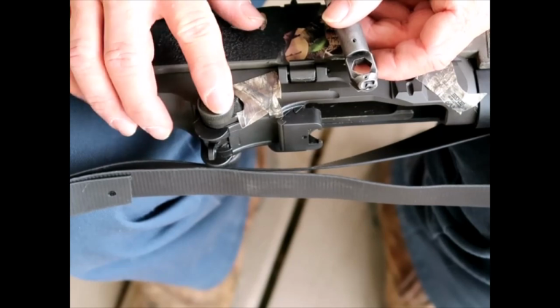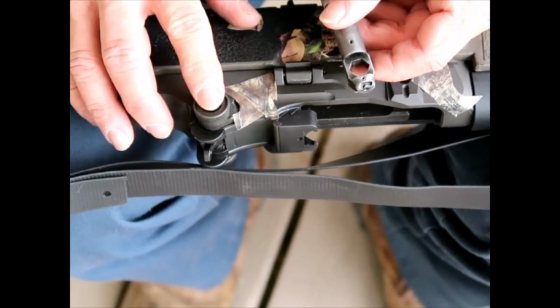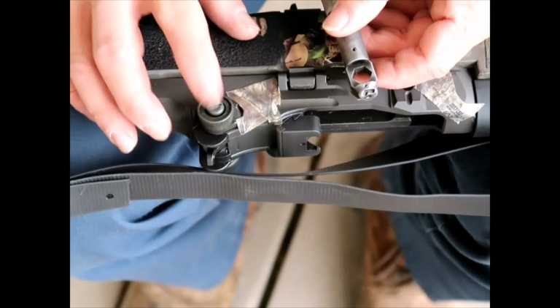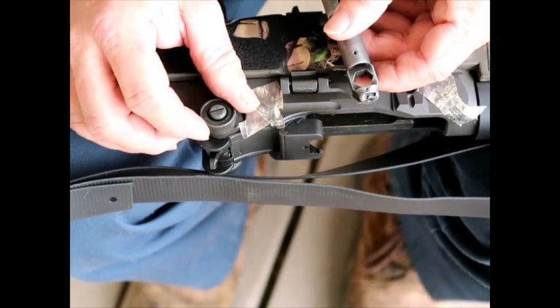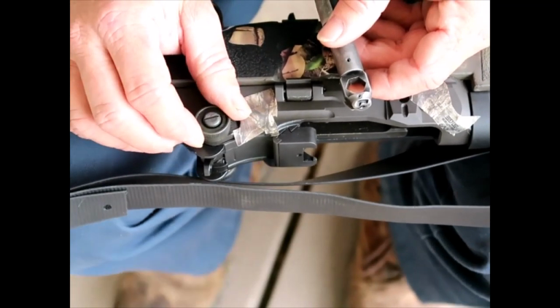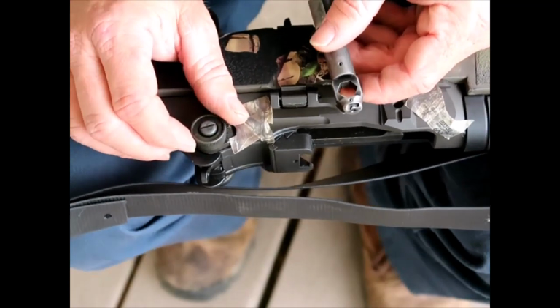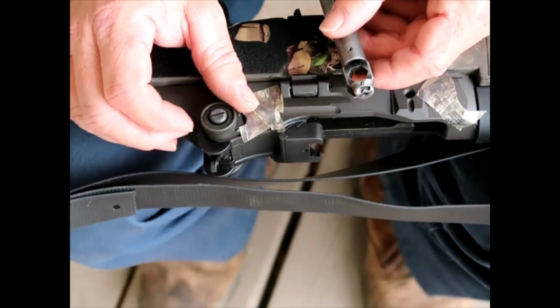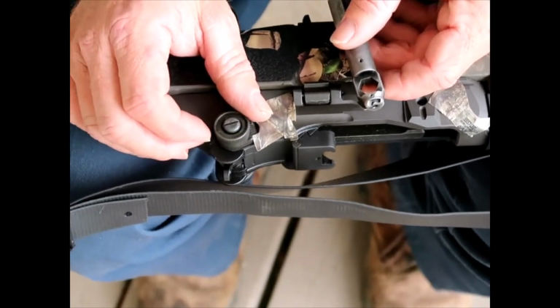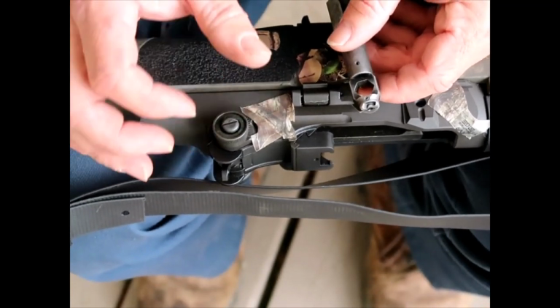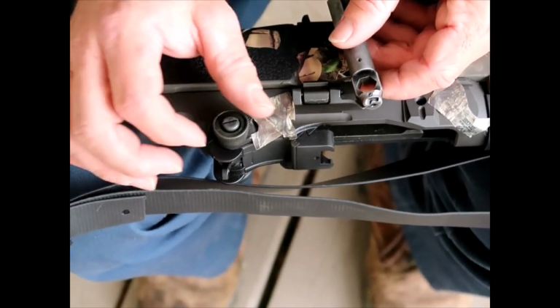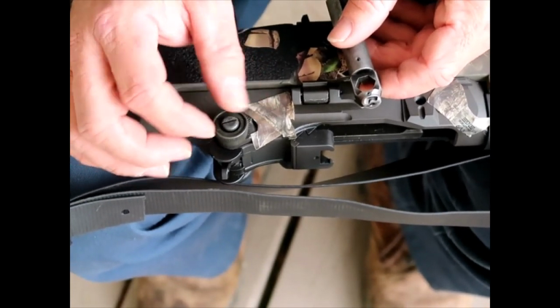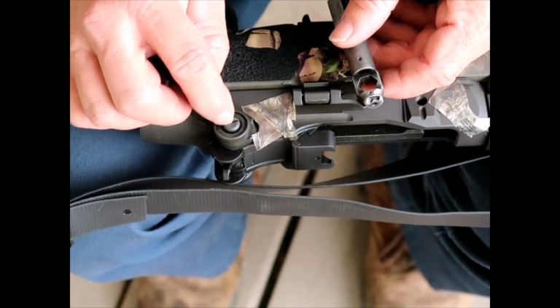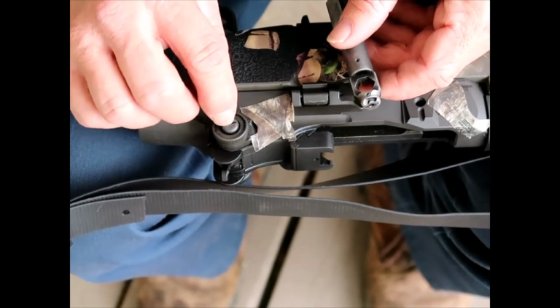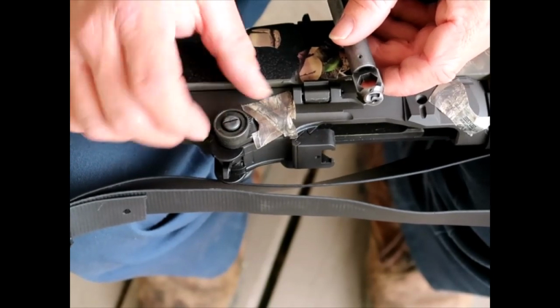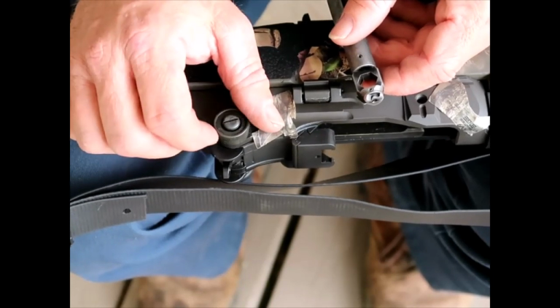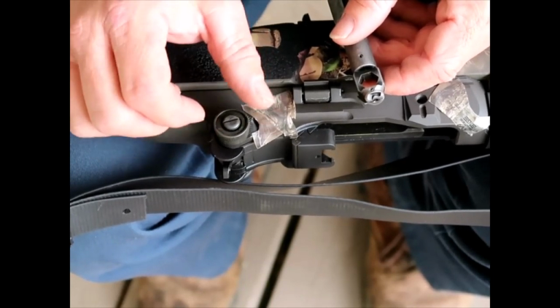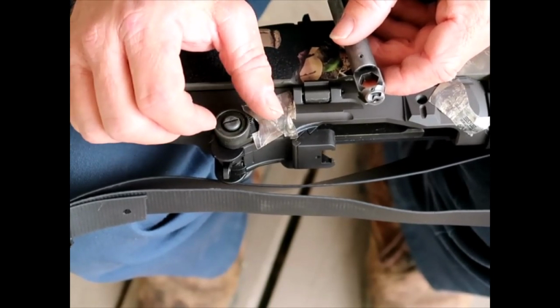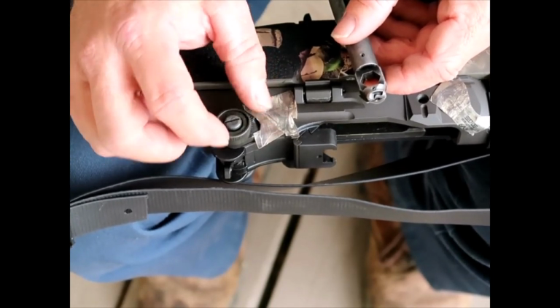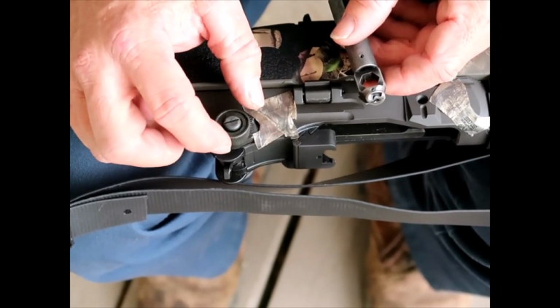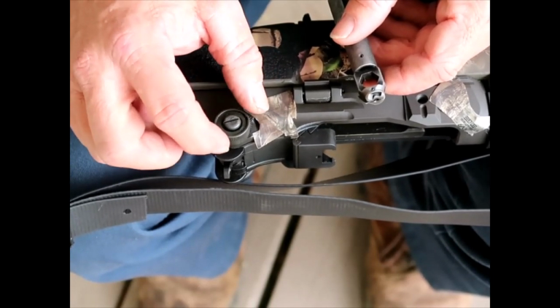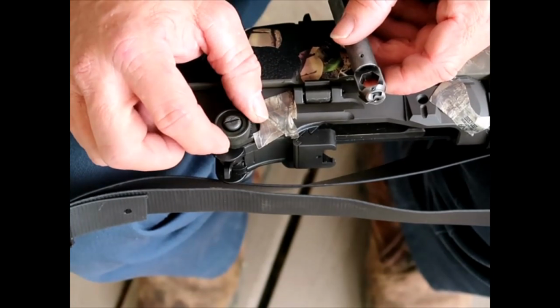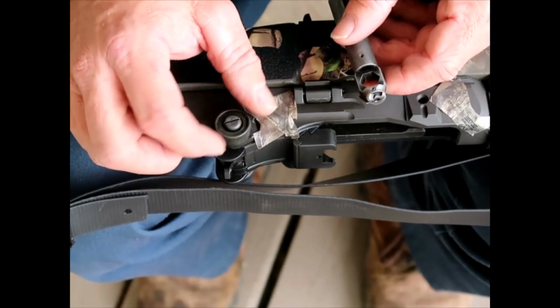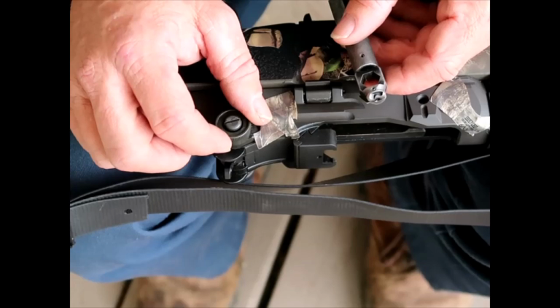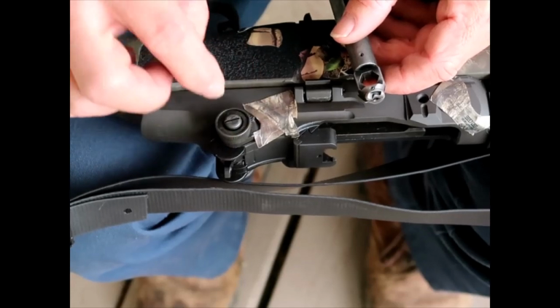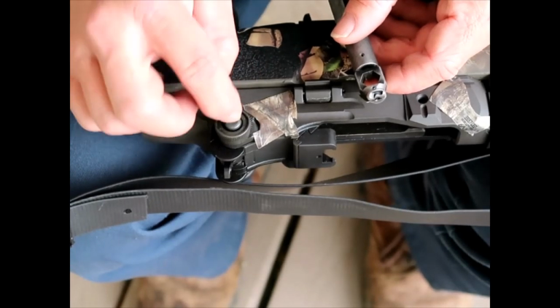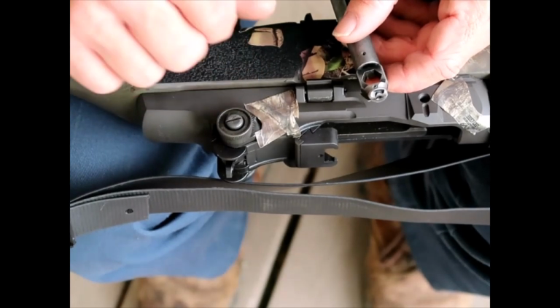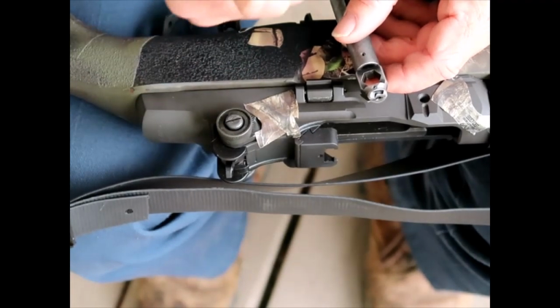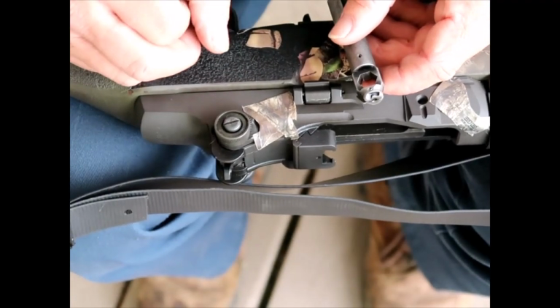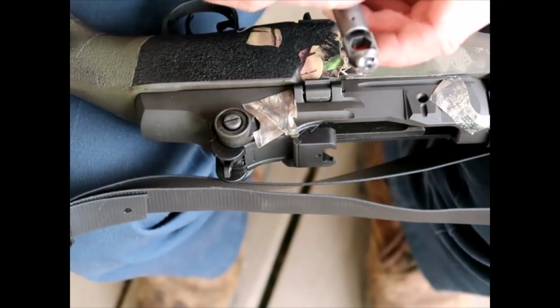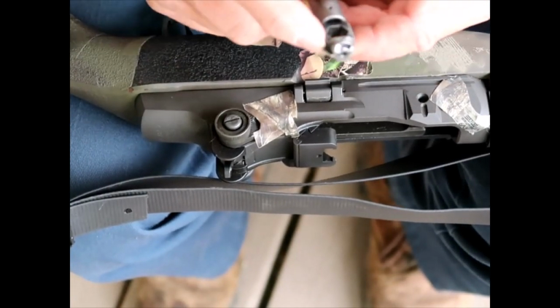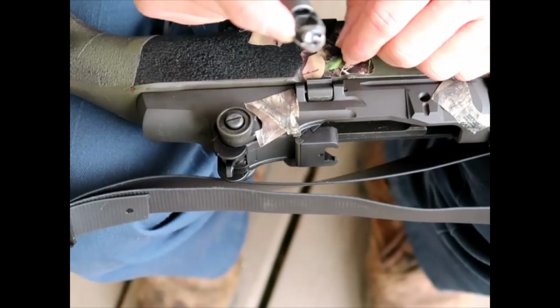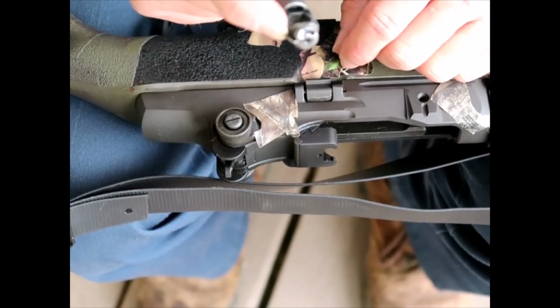When you adjust this thing, it's sort of like a scope. When you zero it, you loosen this screw up, take that off, move it back to where your zero is, put your screw back in, and tighten it right back down. That is what that is designed for.